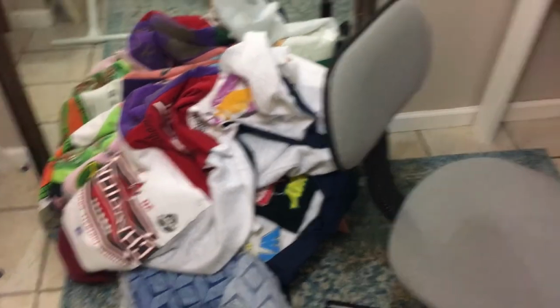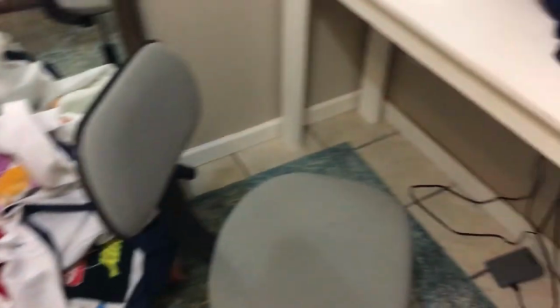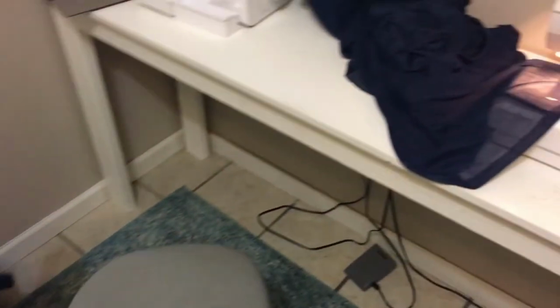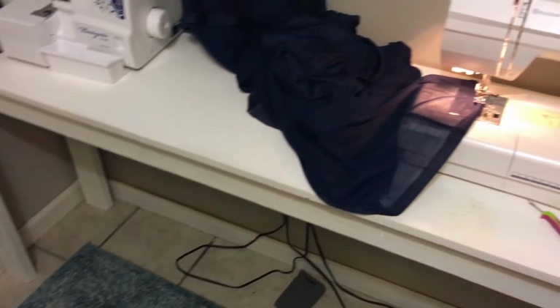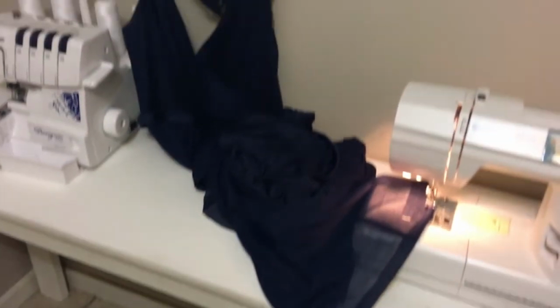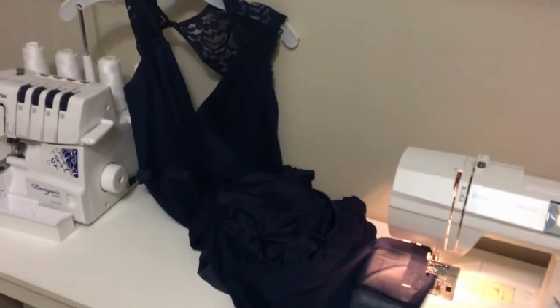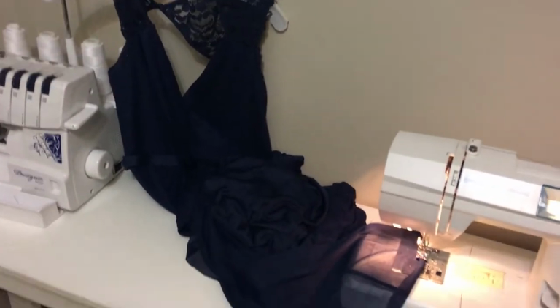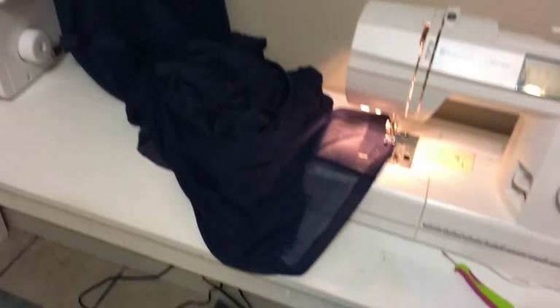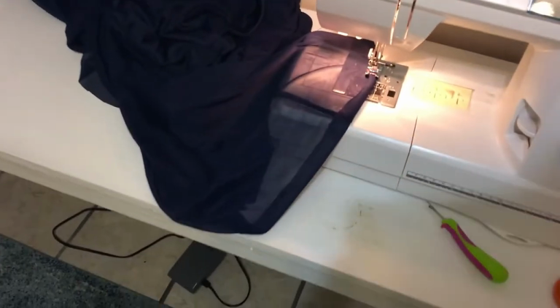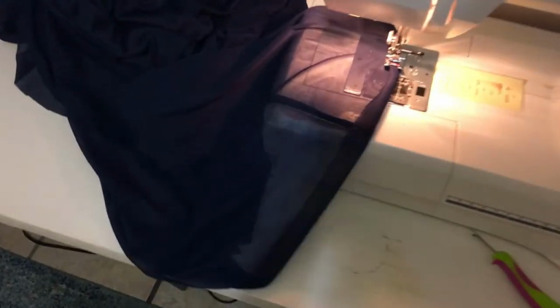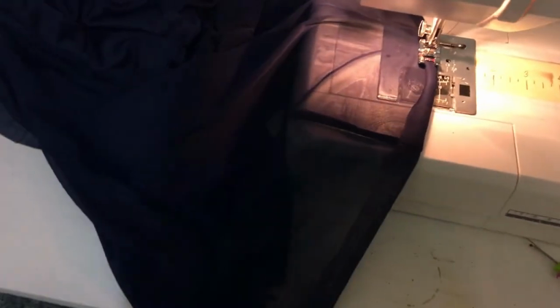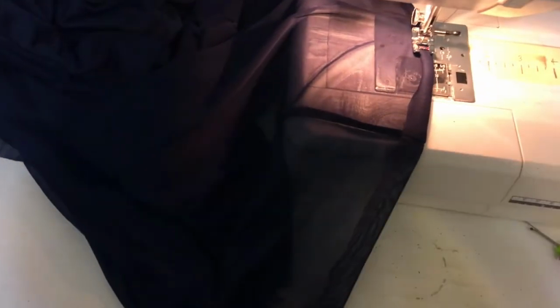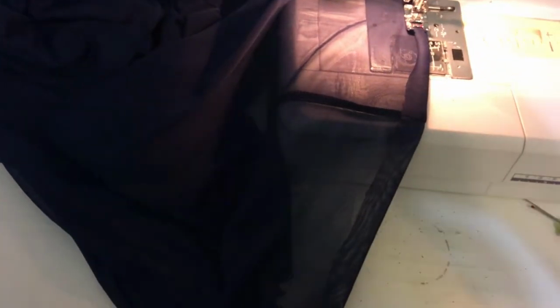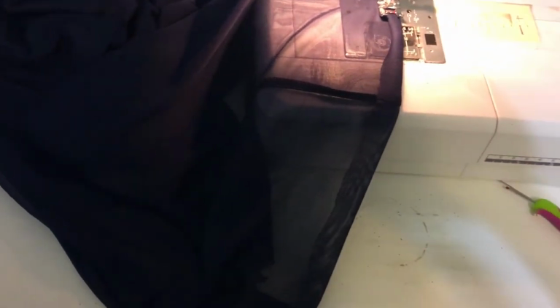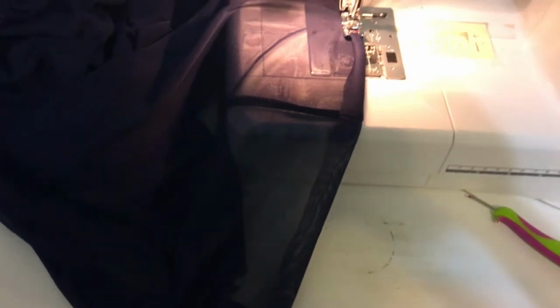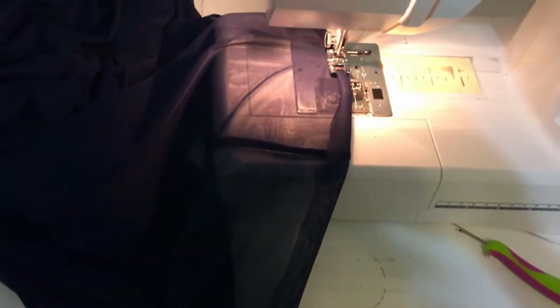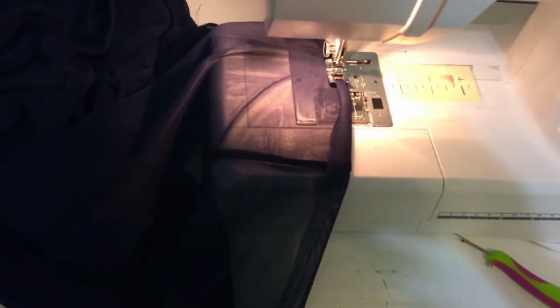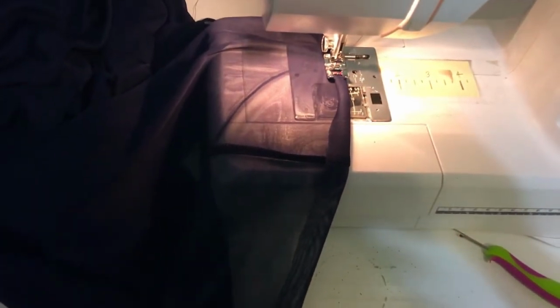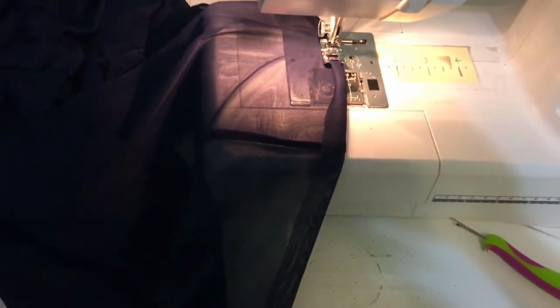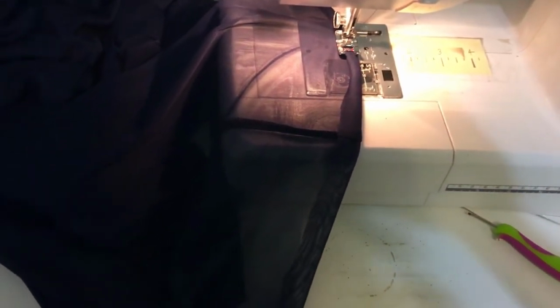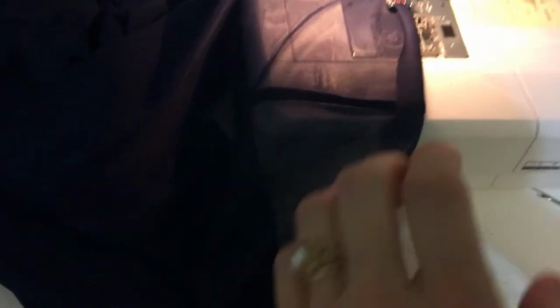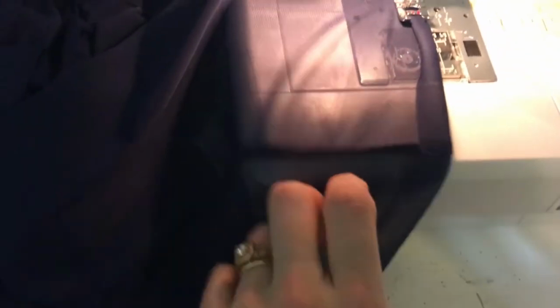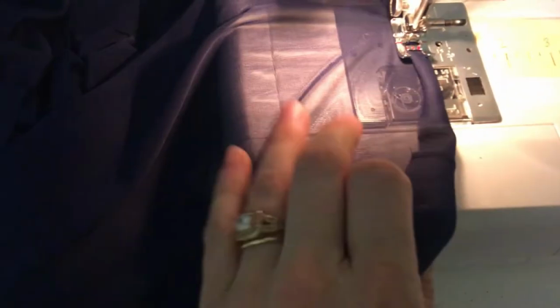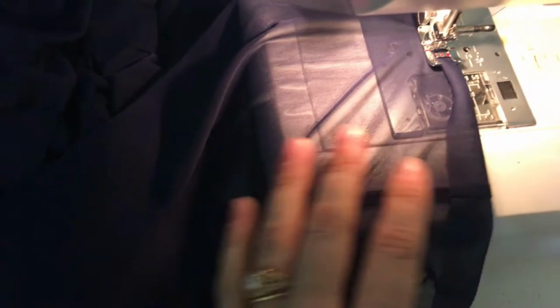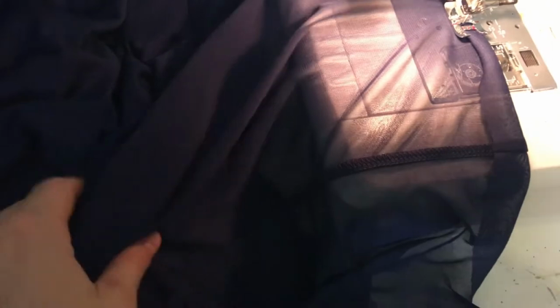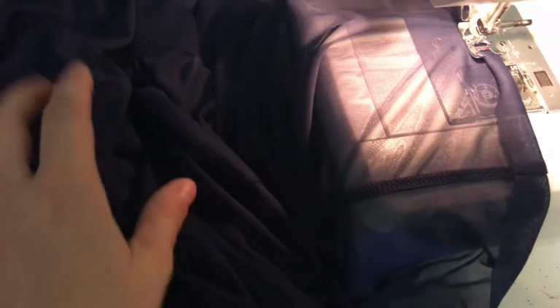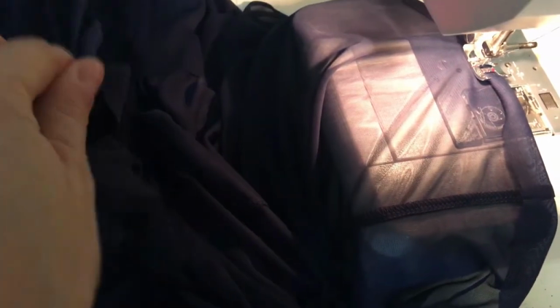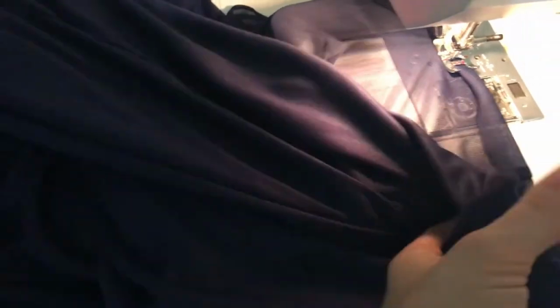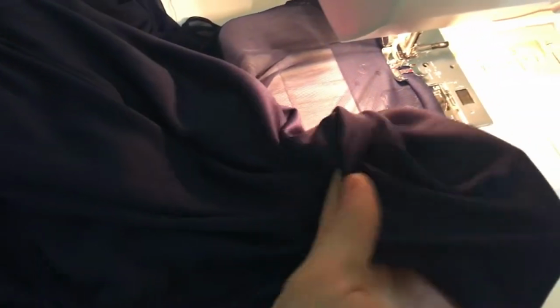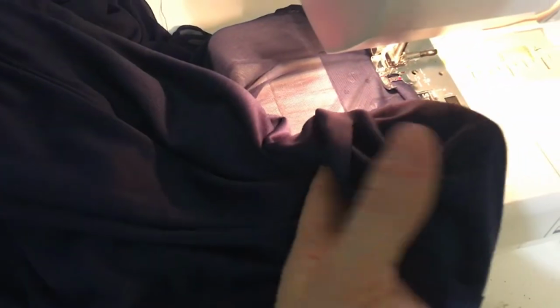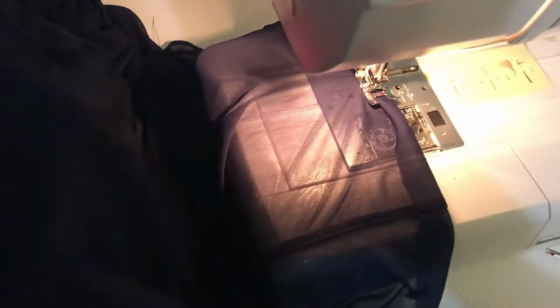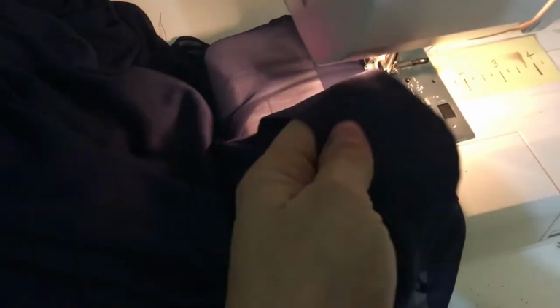So I'm taking a break from that, and I'm hemming this beautiful bridesmaid's dress. I already cut the extra length off, and now I'm just sewing the new hem in both this see-through material and then after that, the underdress part.